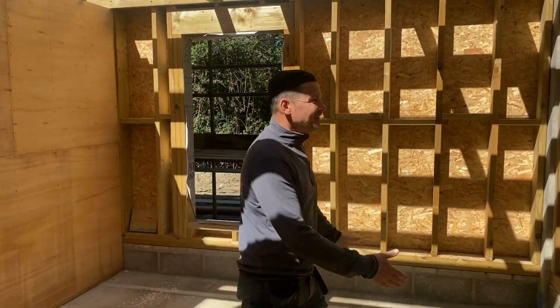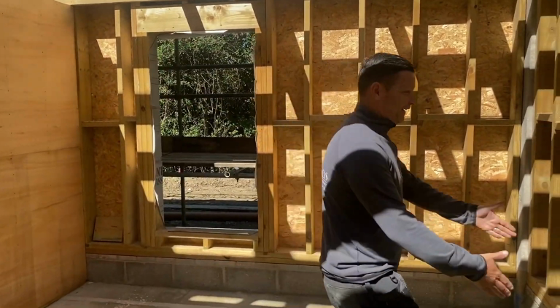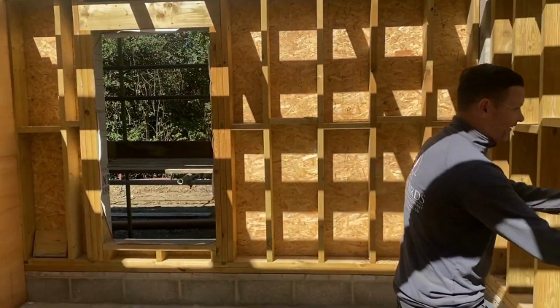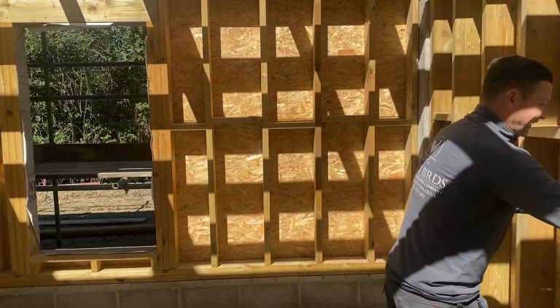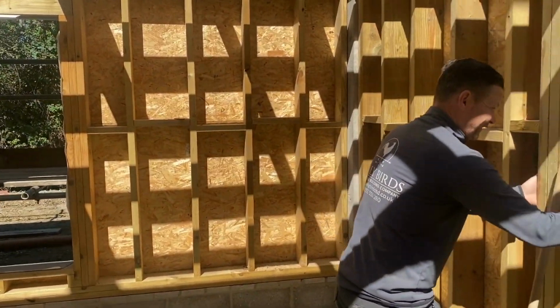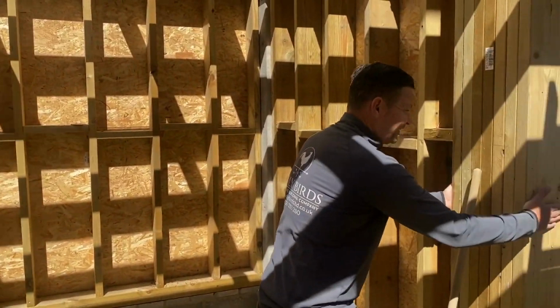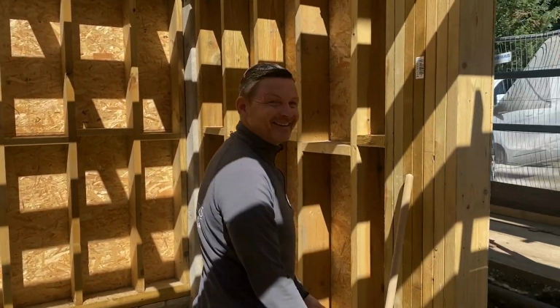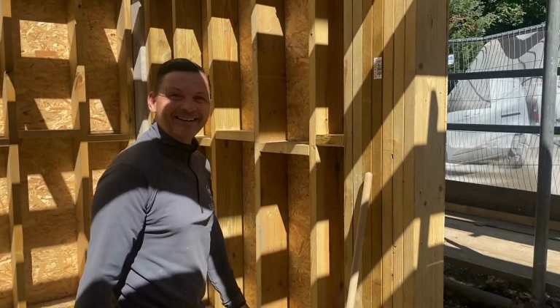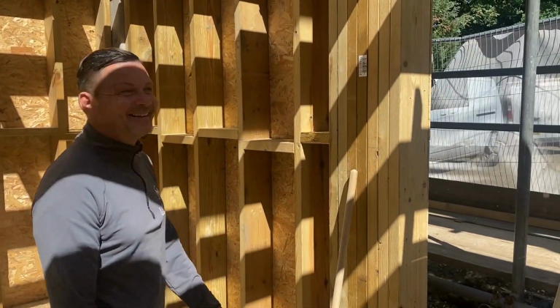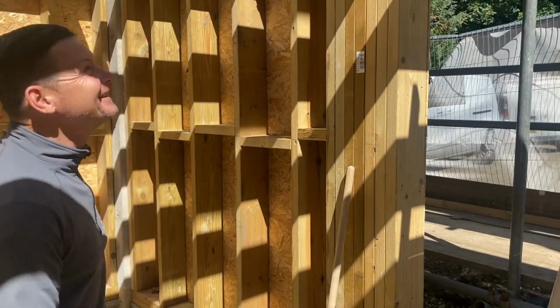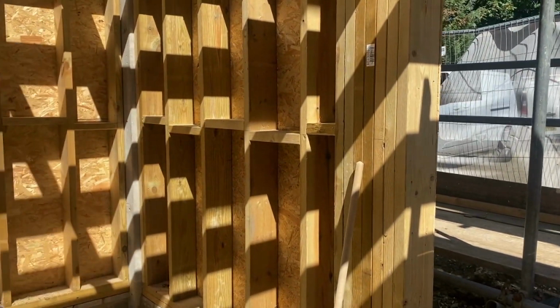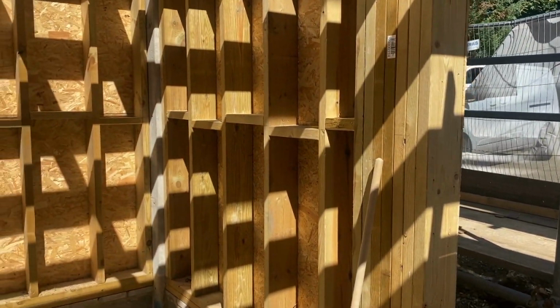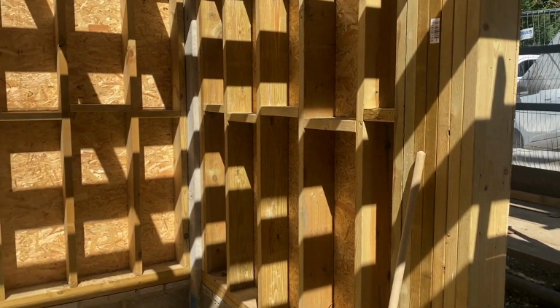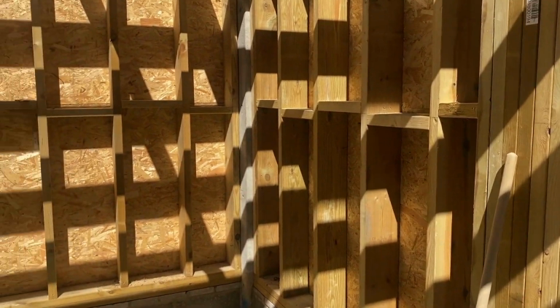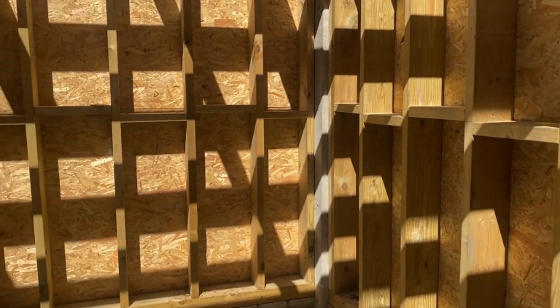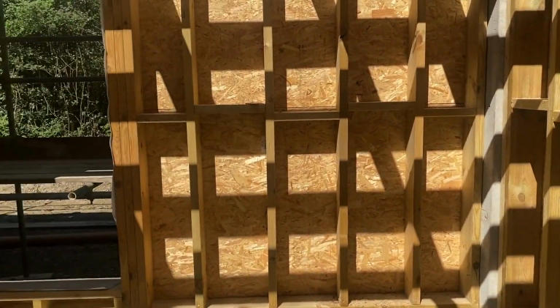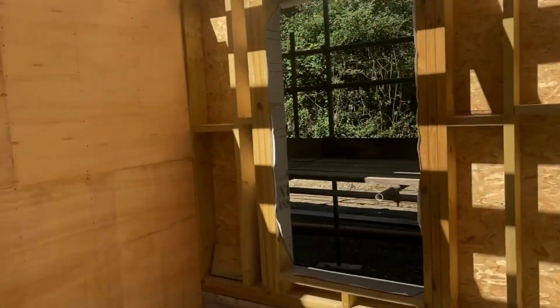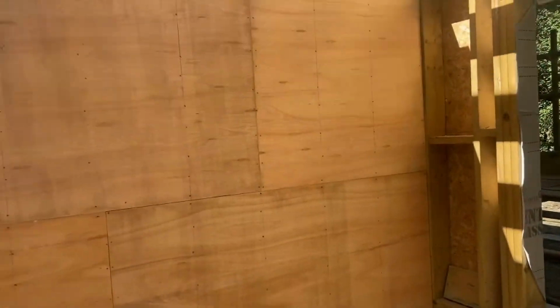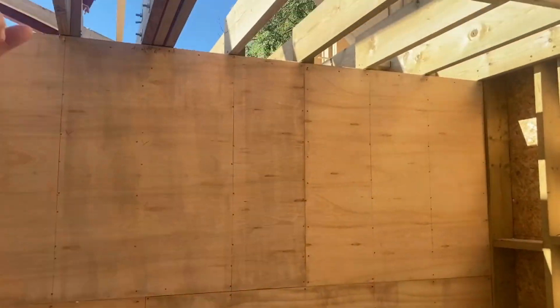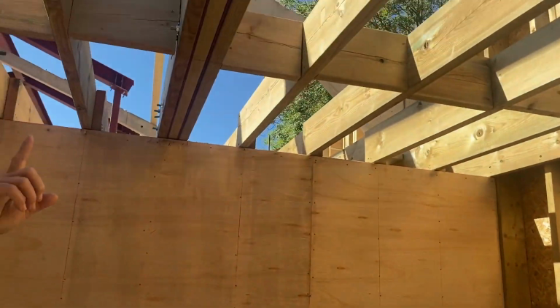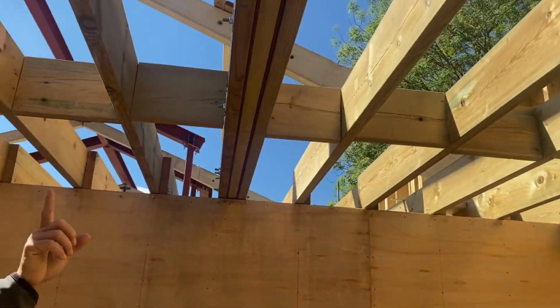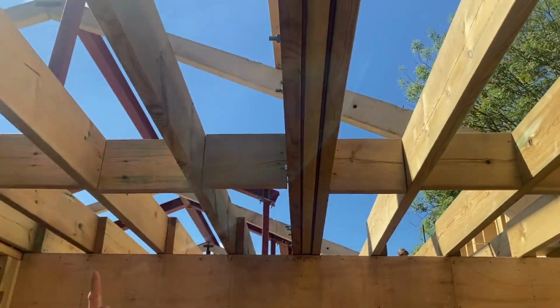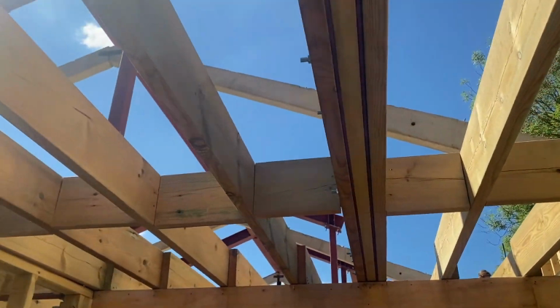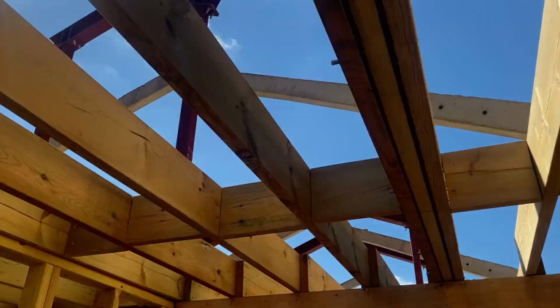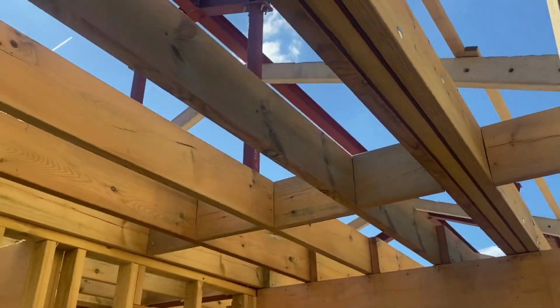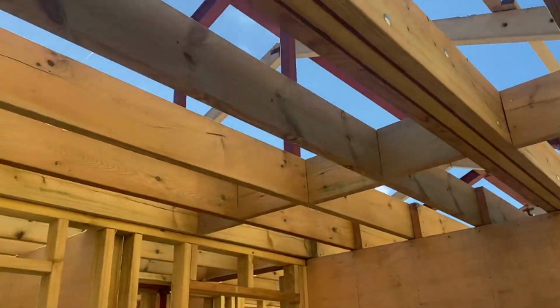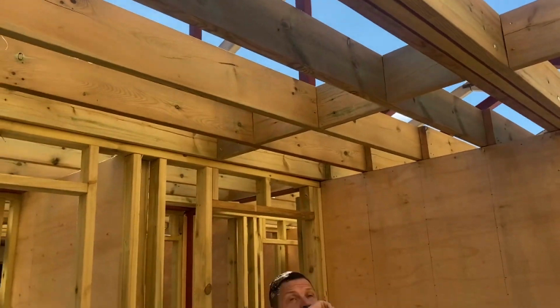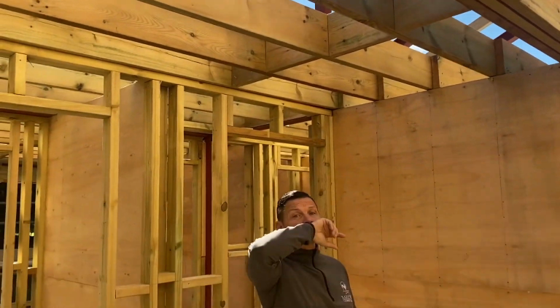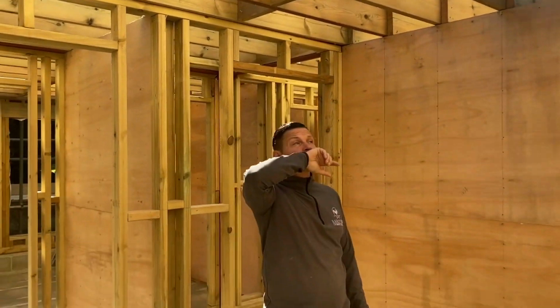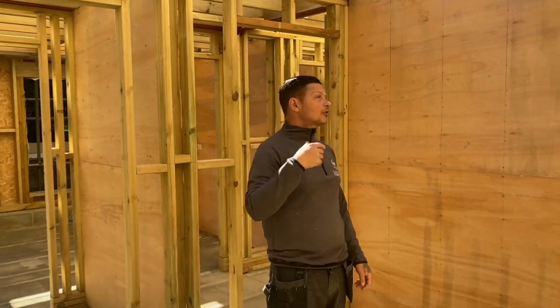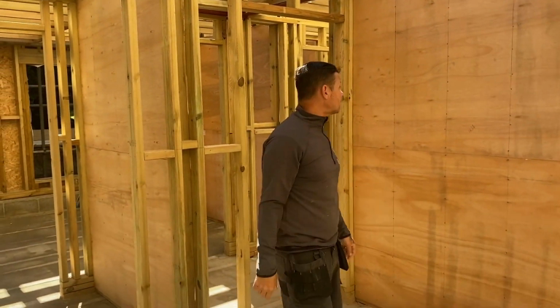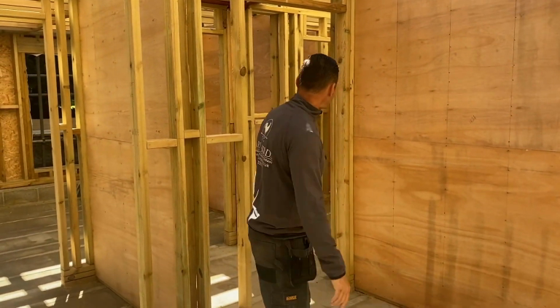Do you think that's solid enough? As you can see, we've put flitch beams in — all bolted up. So there's quite a bit of steel in the structure.